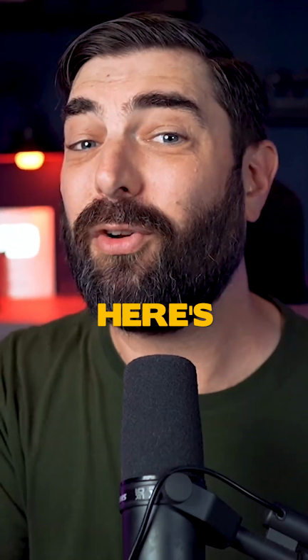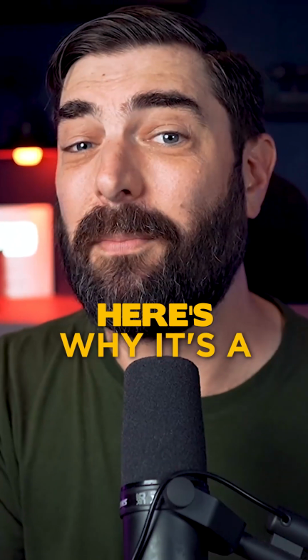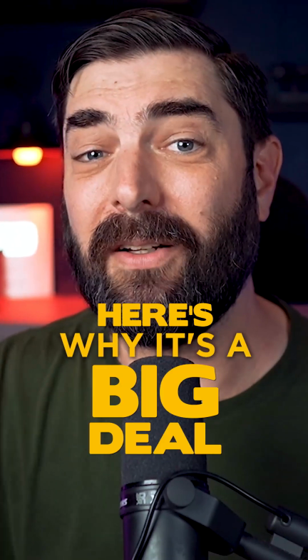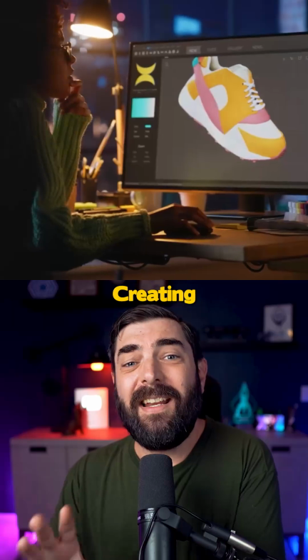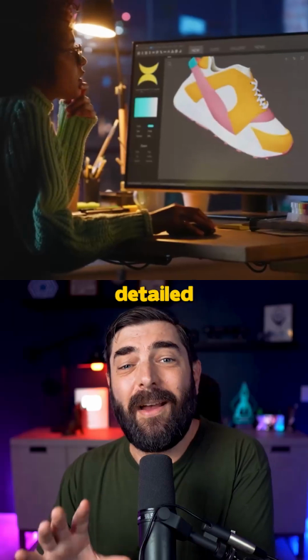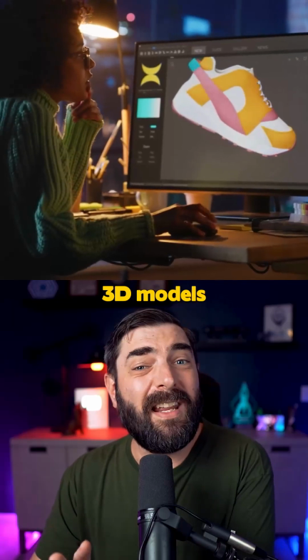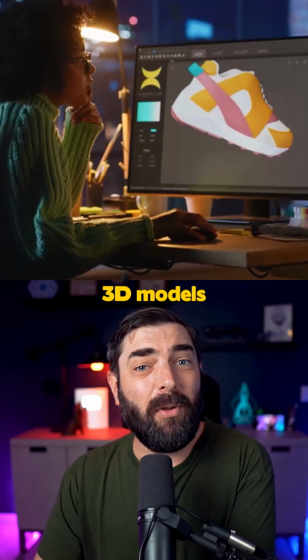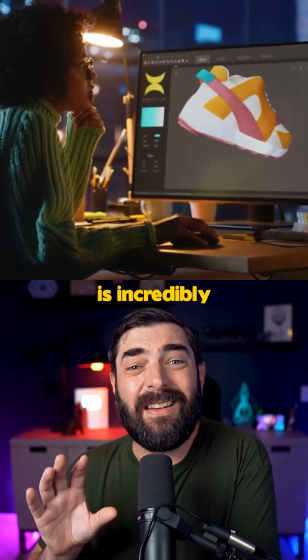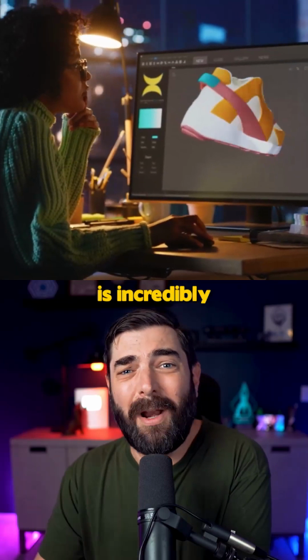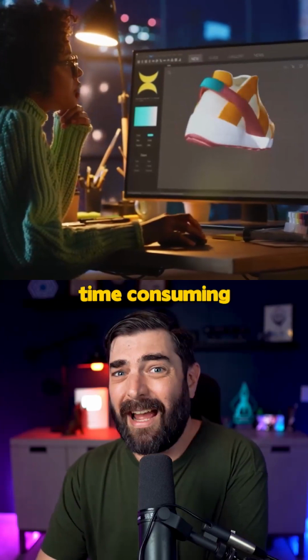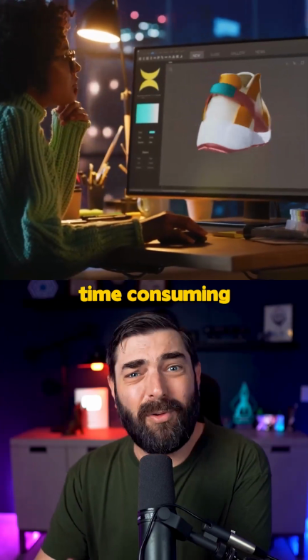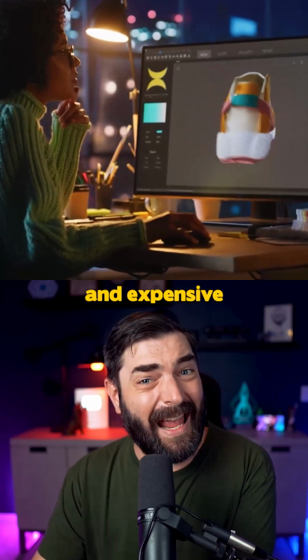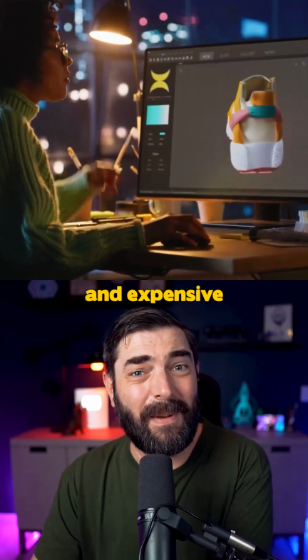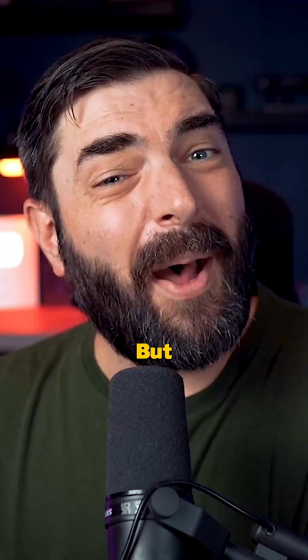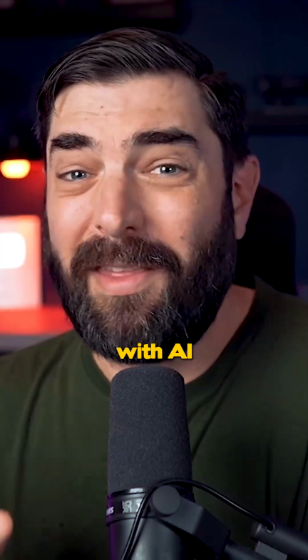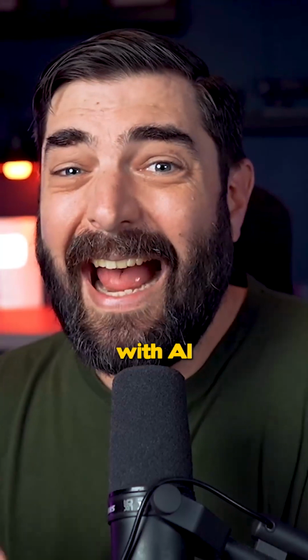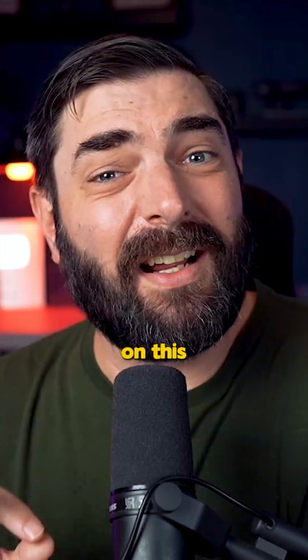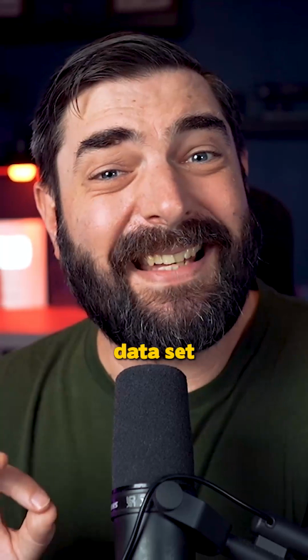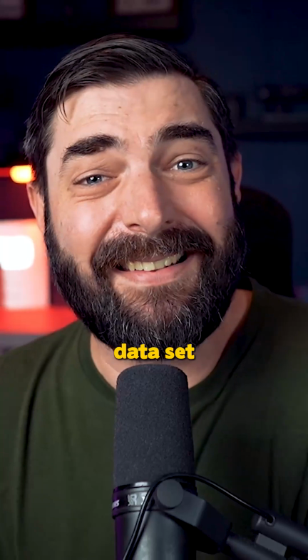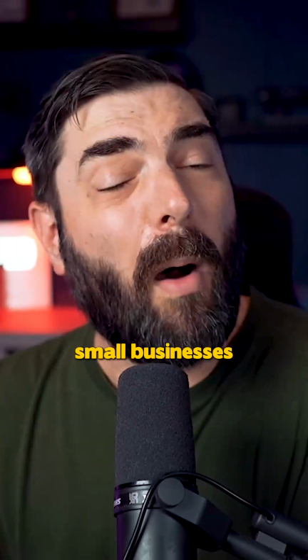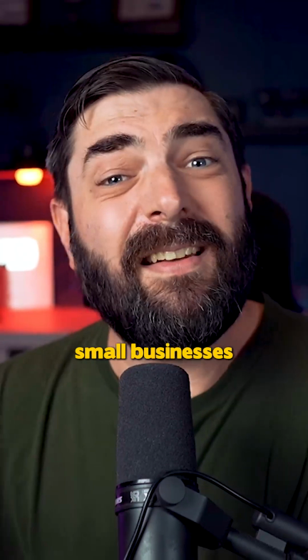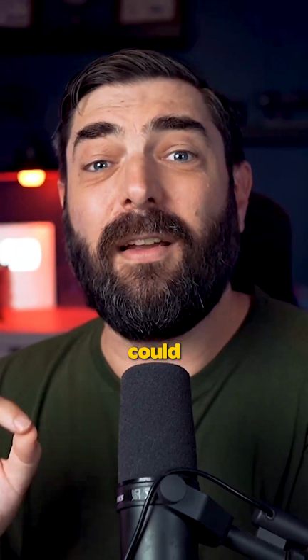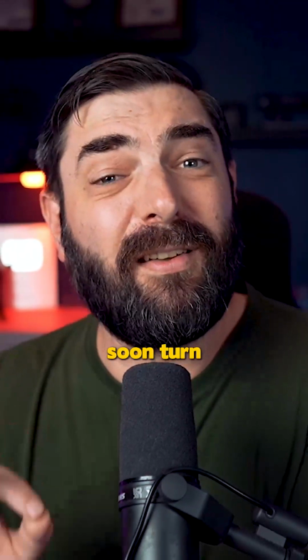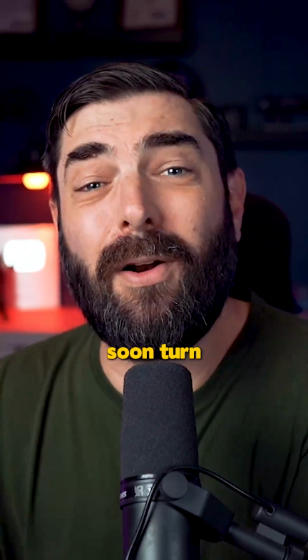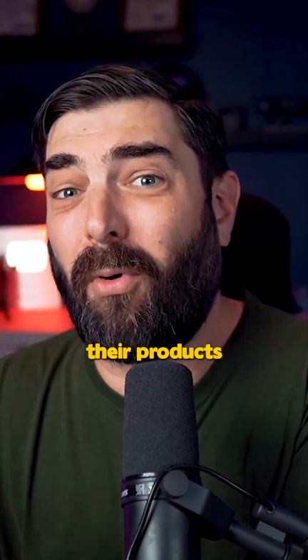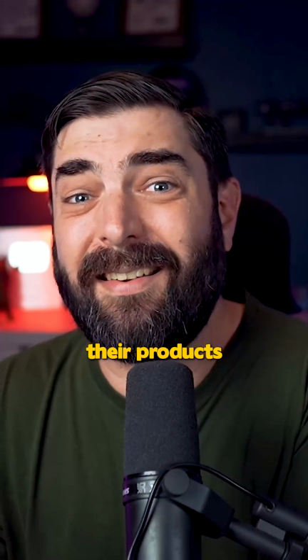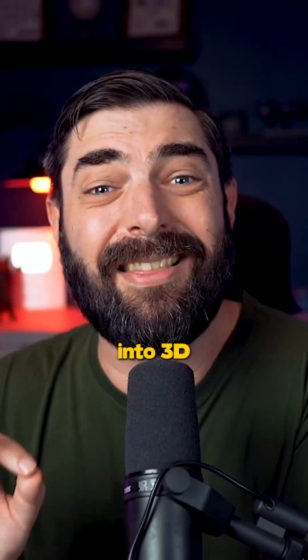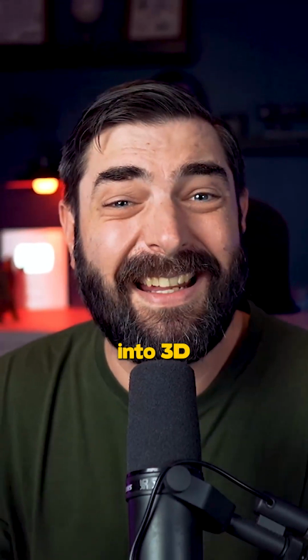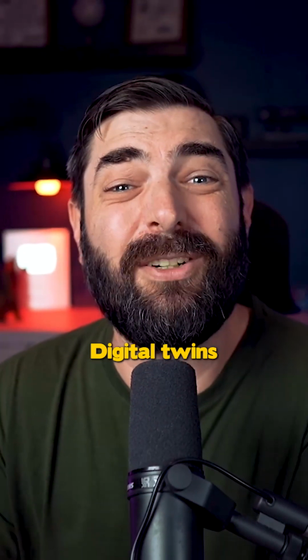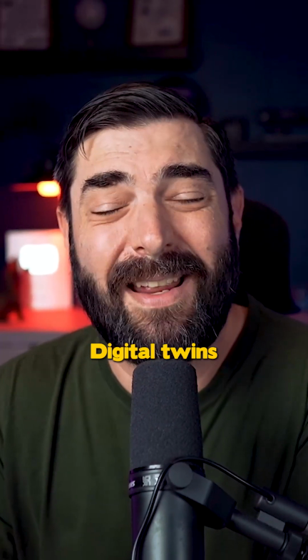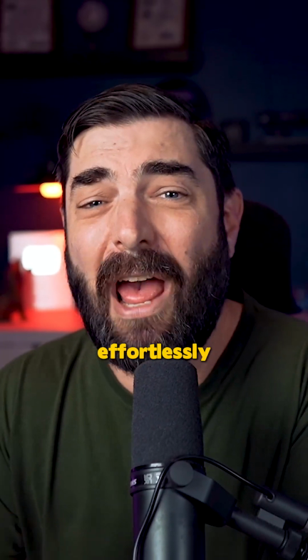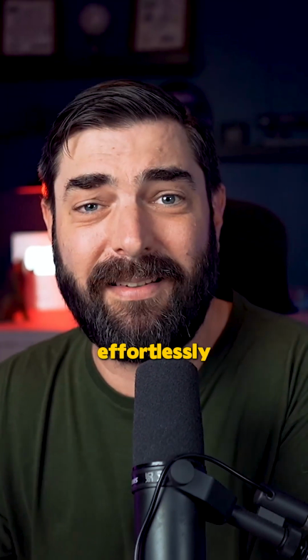And here's why it's a big deal. Creating detailed 3D models is incredibly time-consuming and expensive. But with AI trained on this data set, small businesses could soon turn their products into 3D digital twins effortlessly.